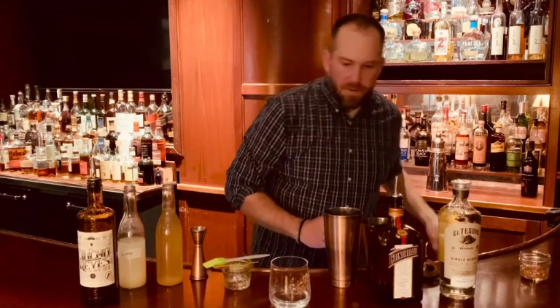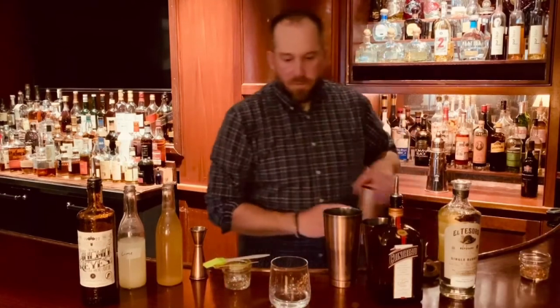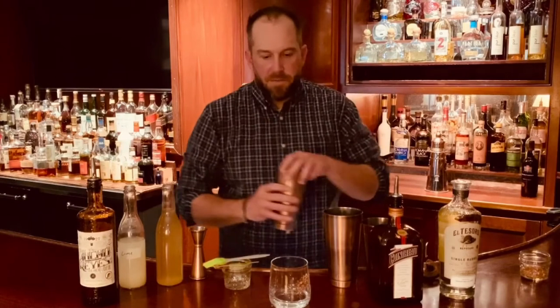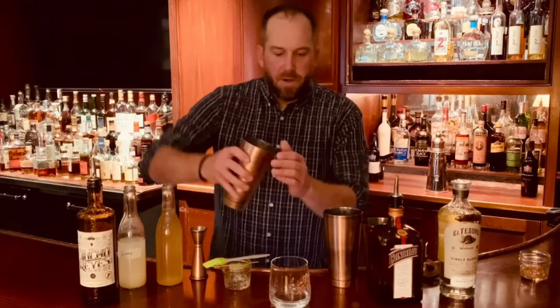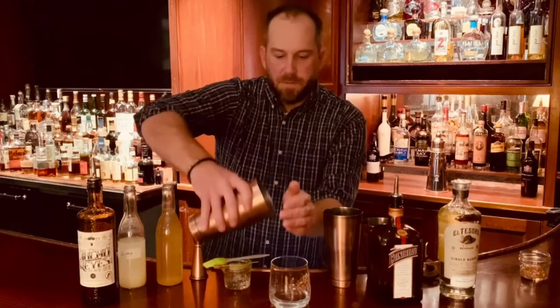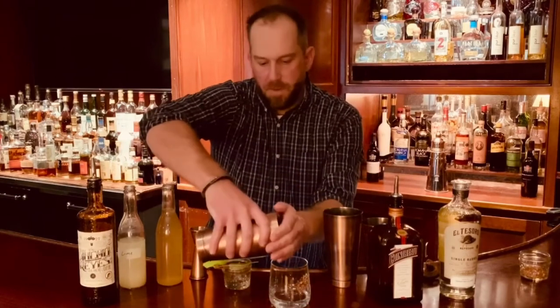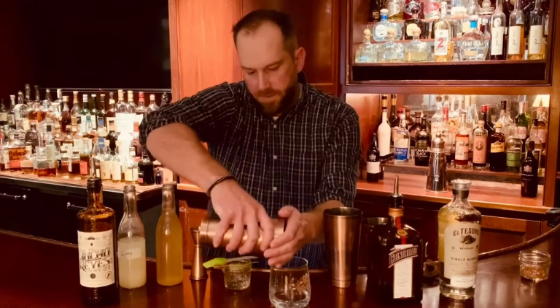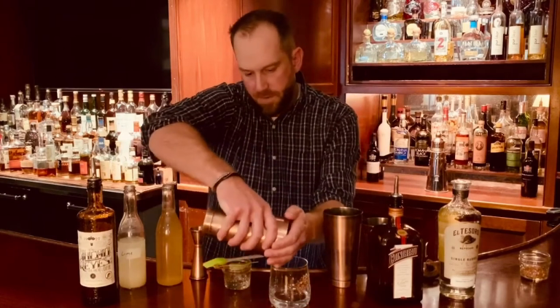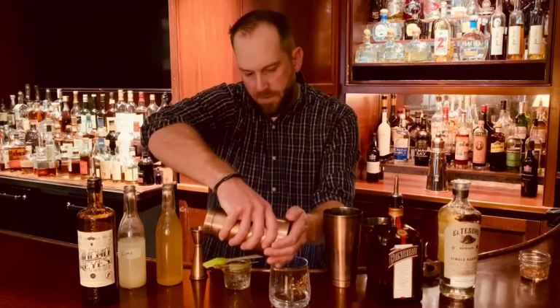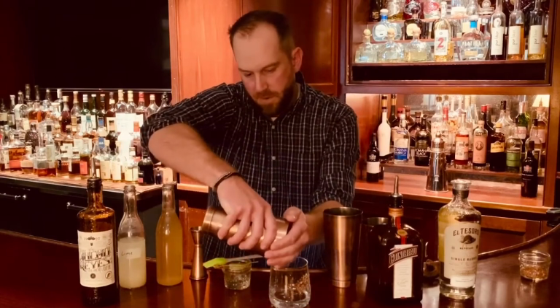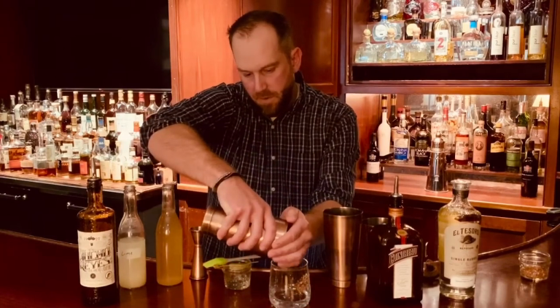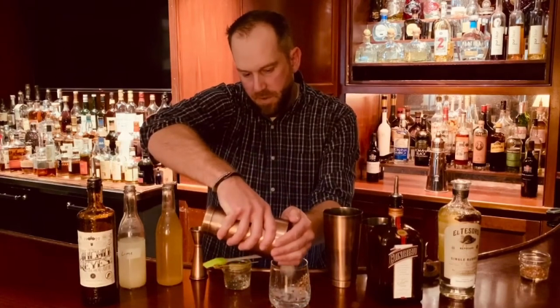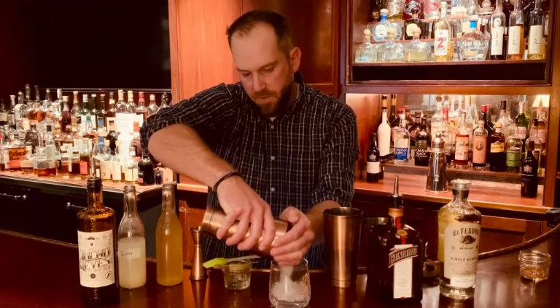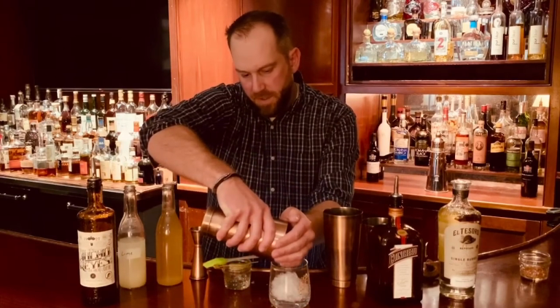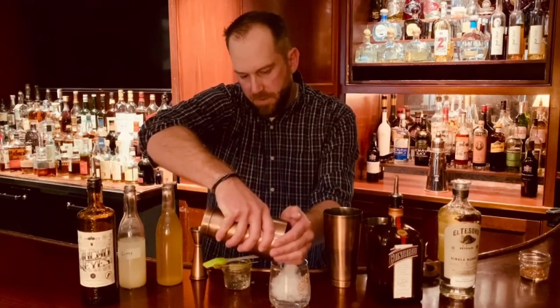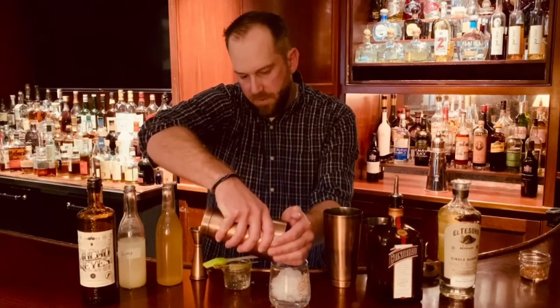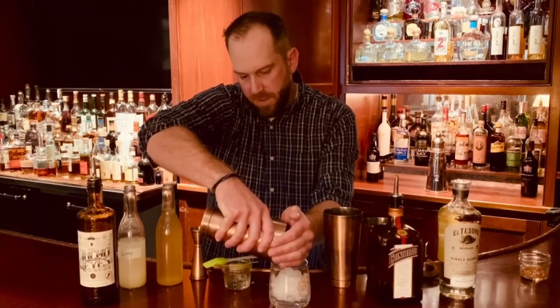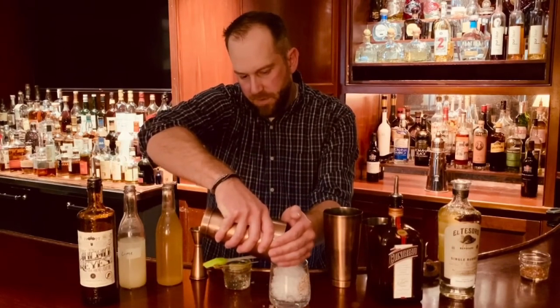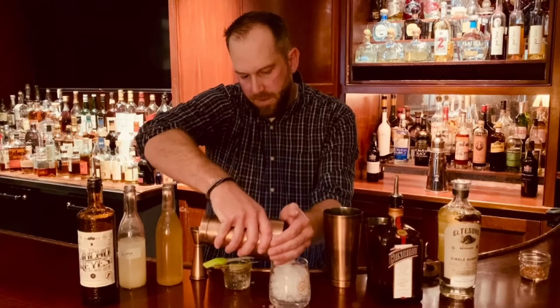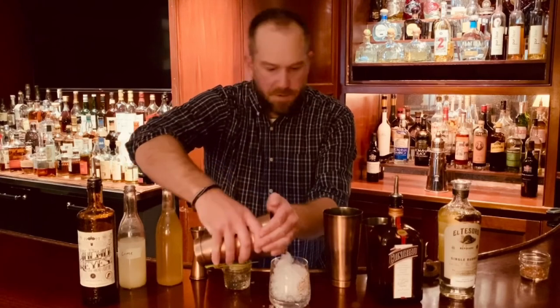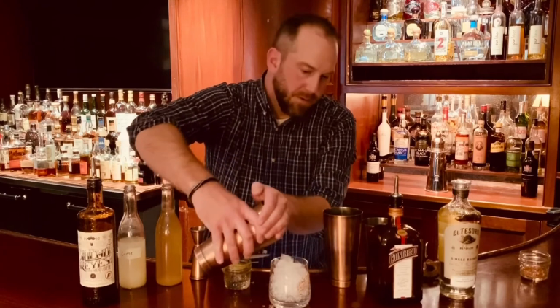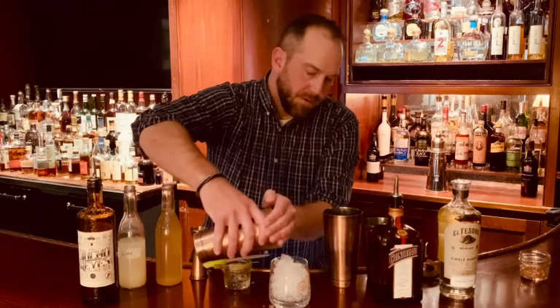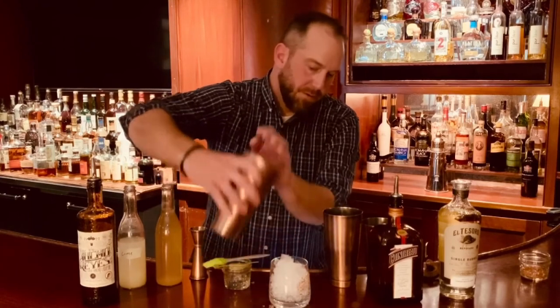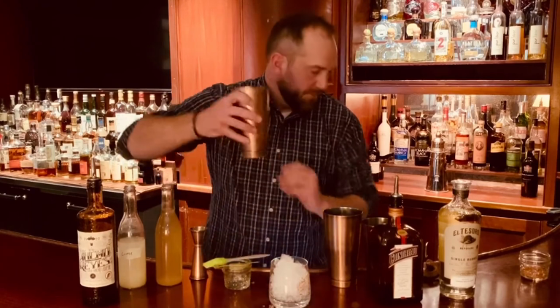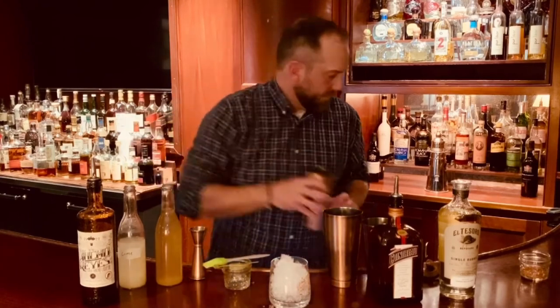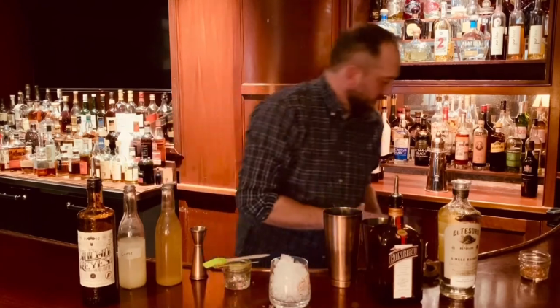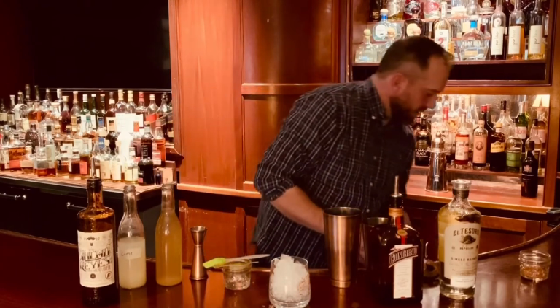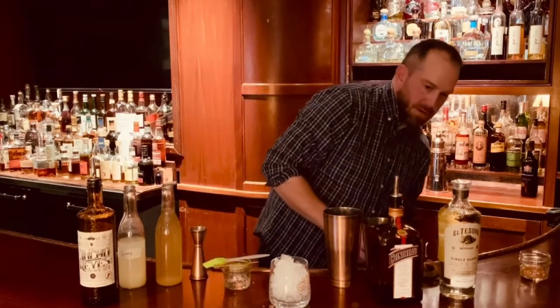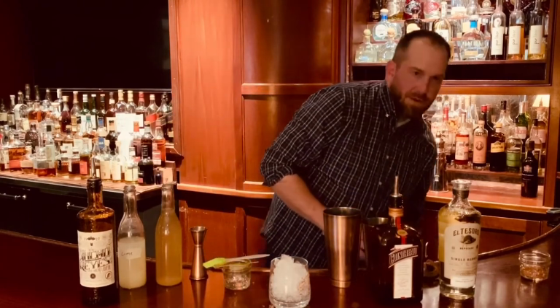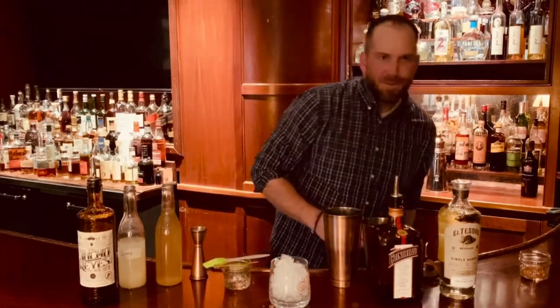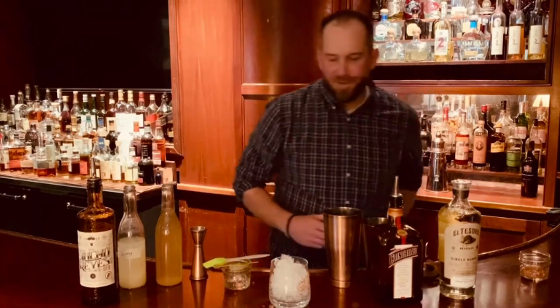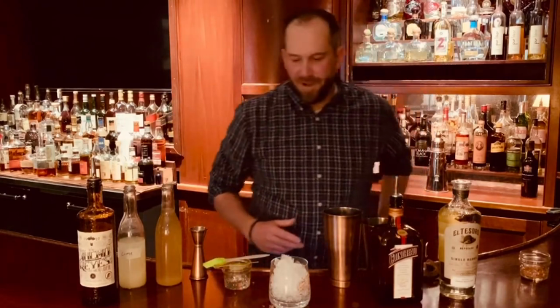Then we're going to fill our glass with some ice. We're using crushed ice, but you can use any ice you'd like. And we'll start building our cocktail.